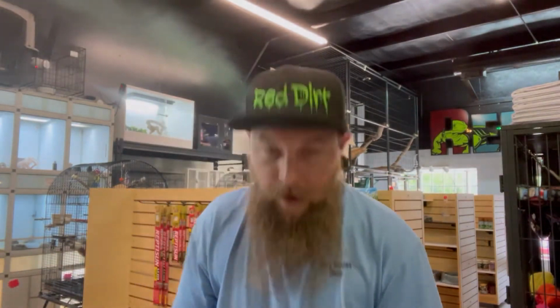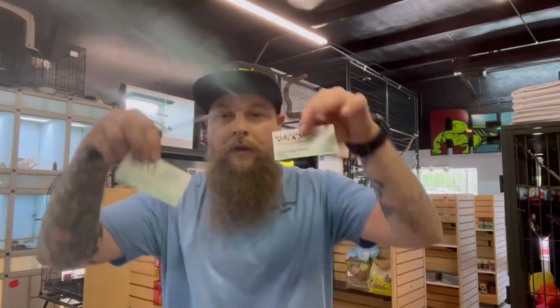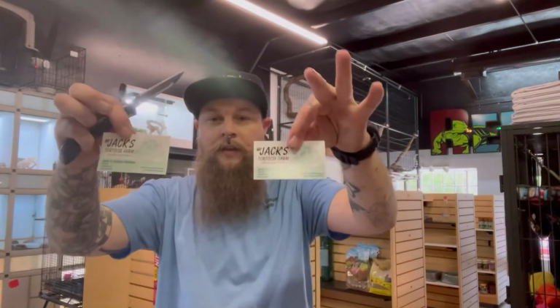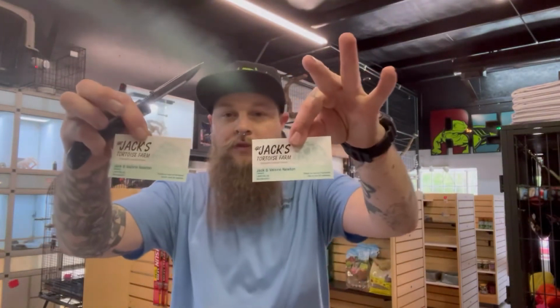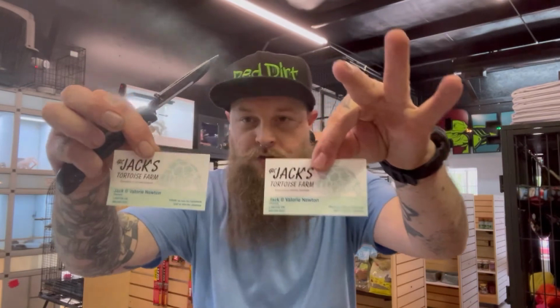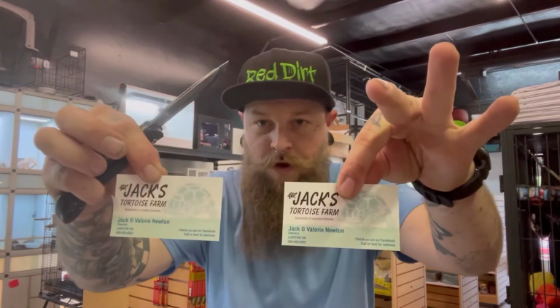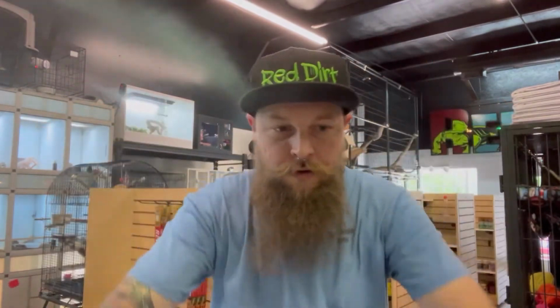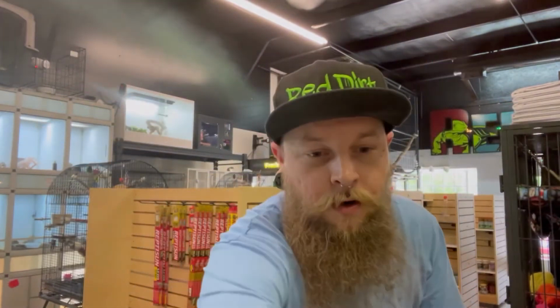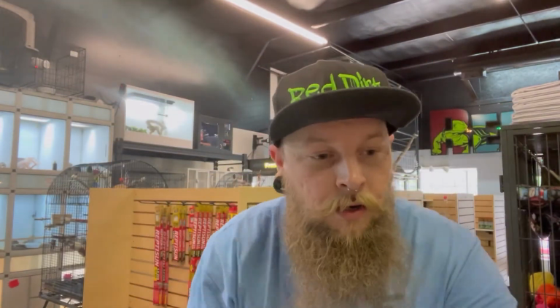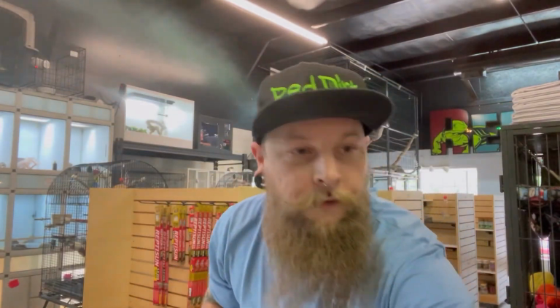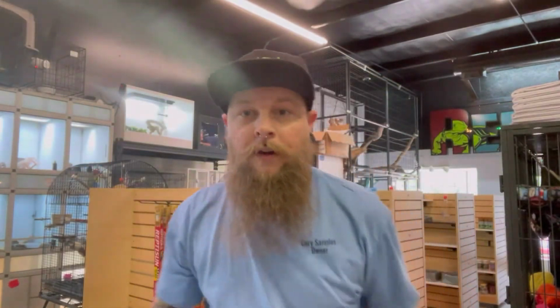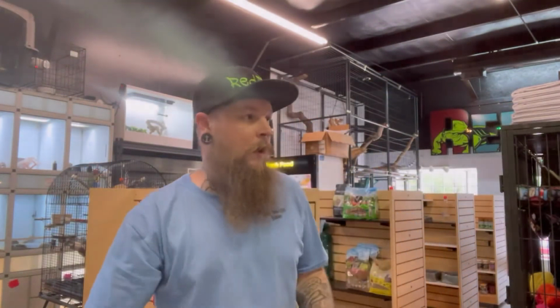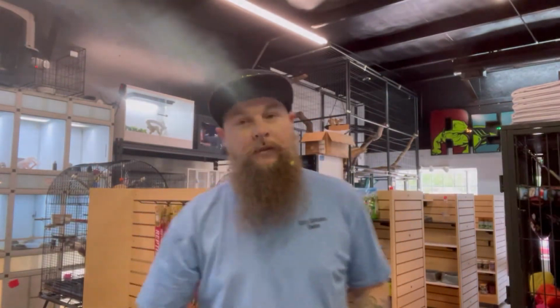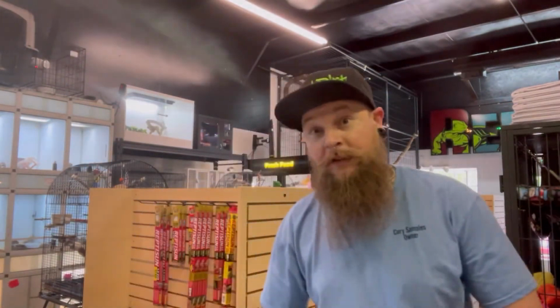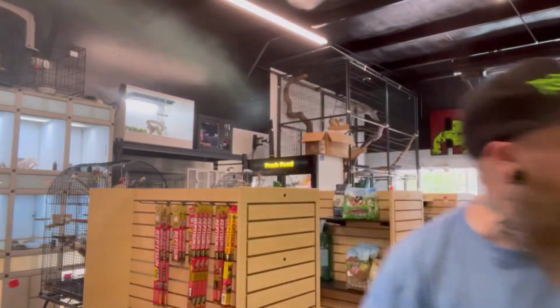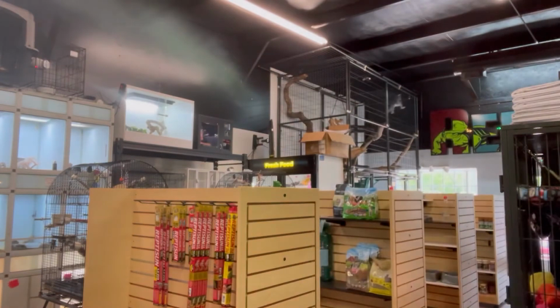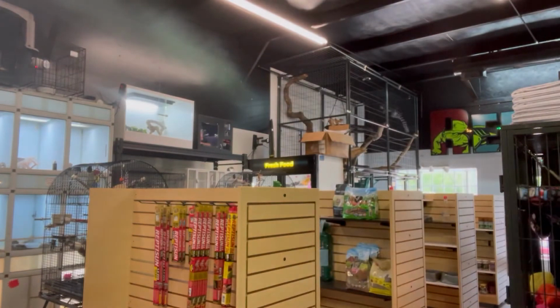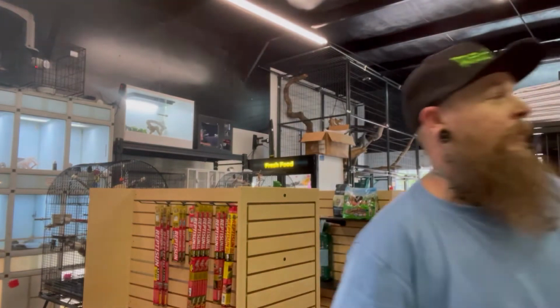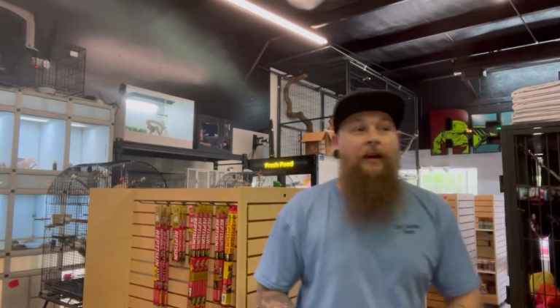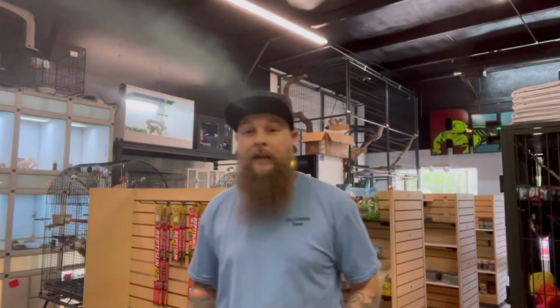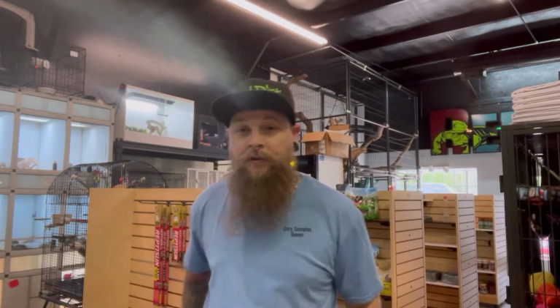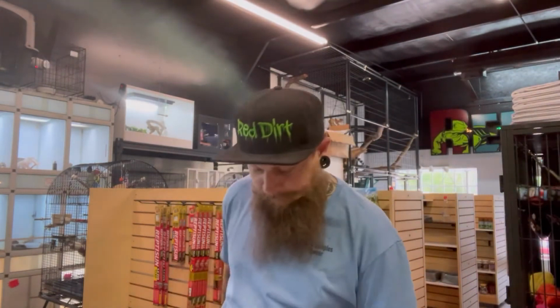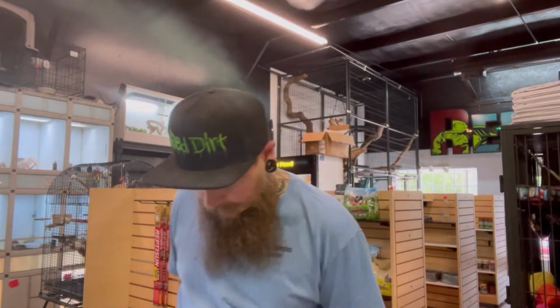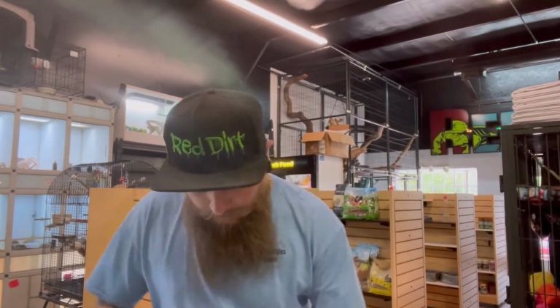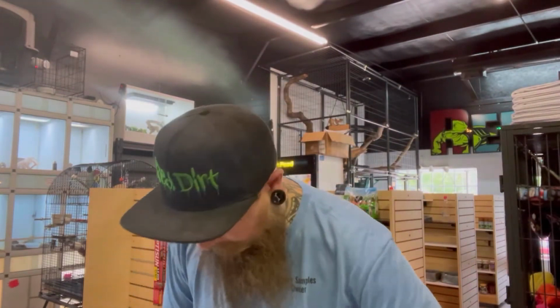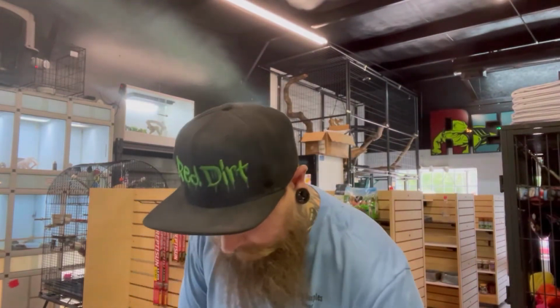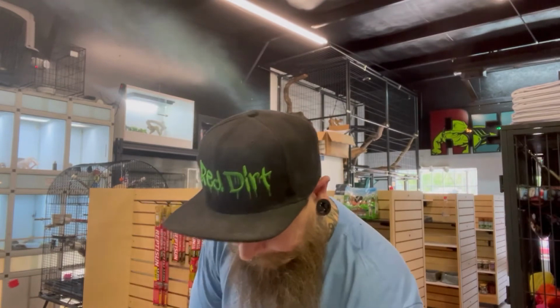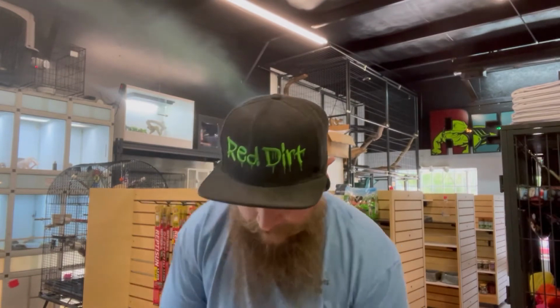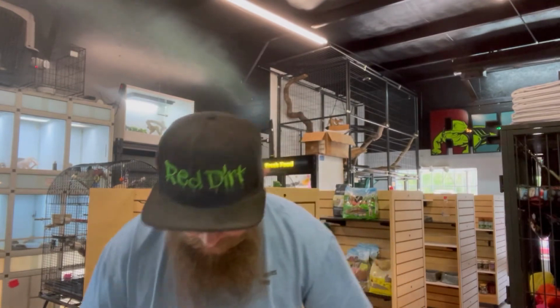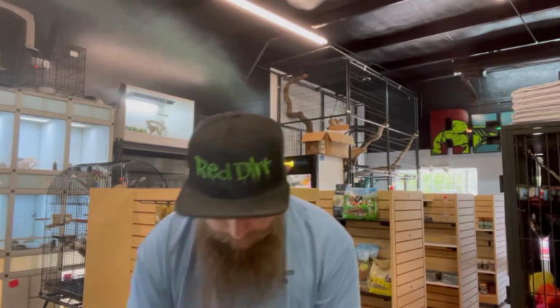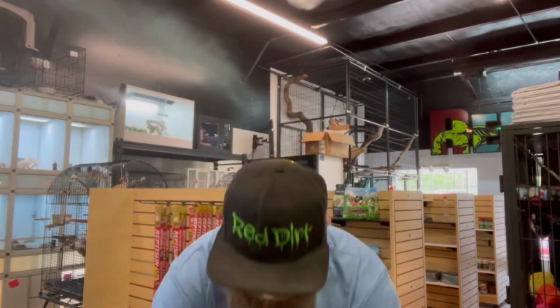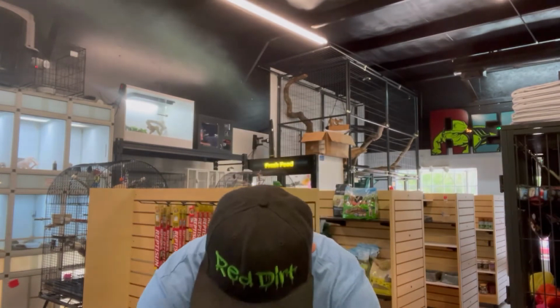As always, Mr. Jack's Tortoise Farm, you are very wise. Had to take out a bird, sorry. All right, so, unboxing number one.